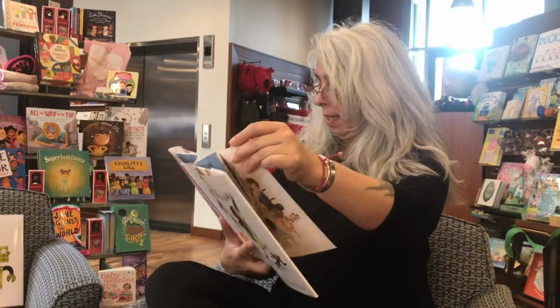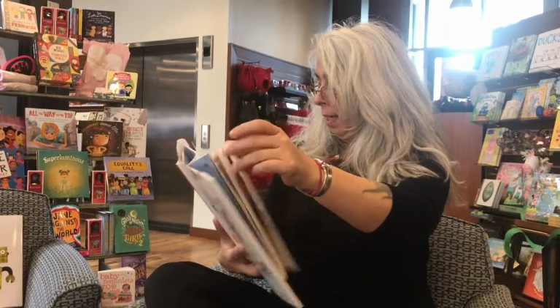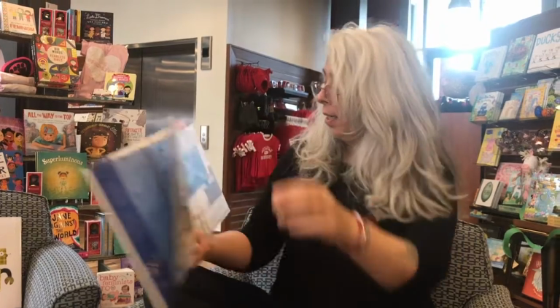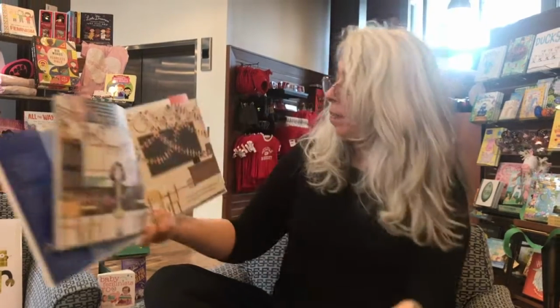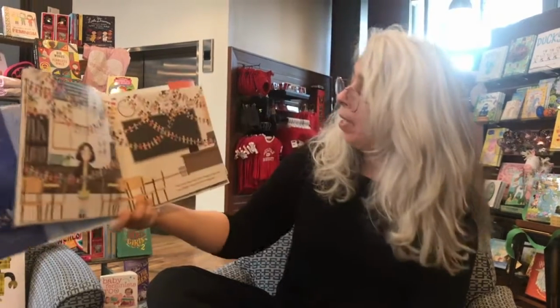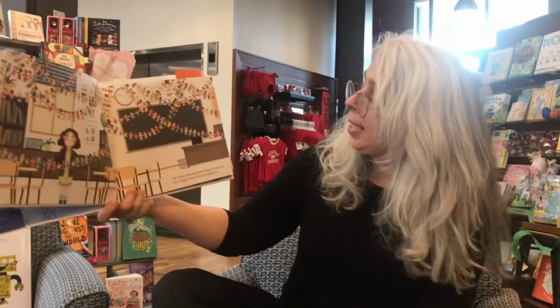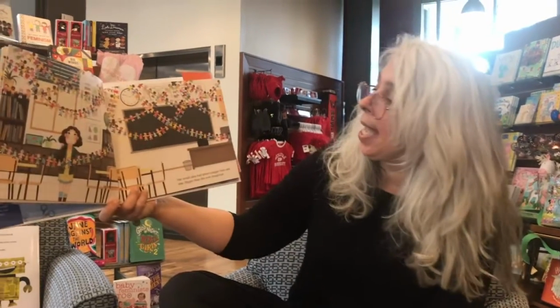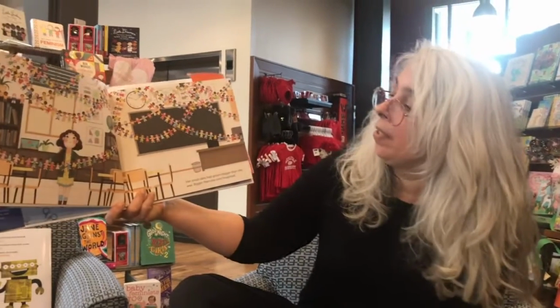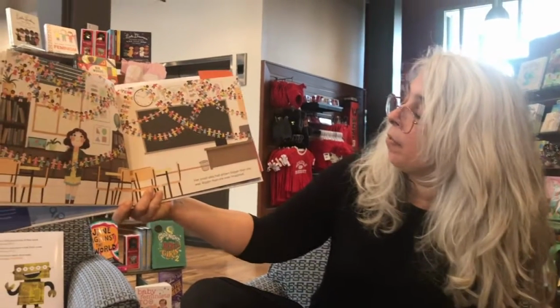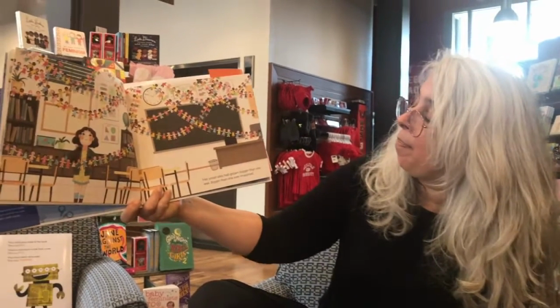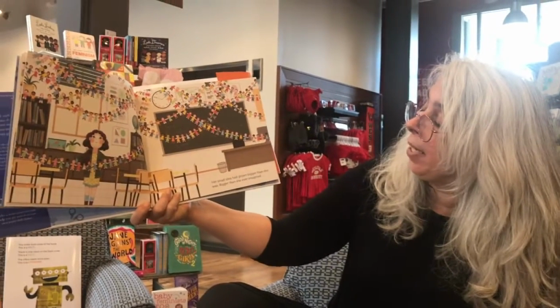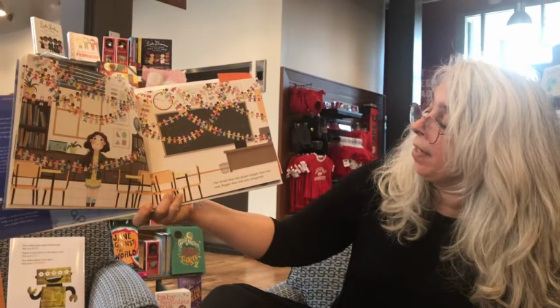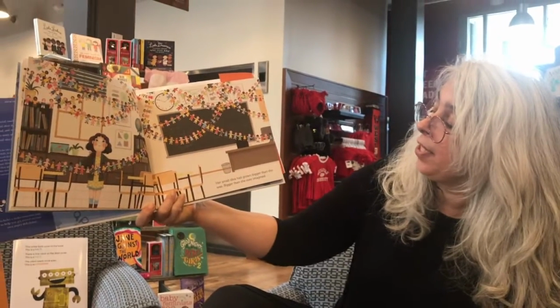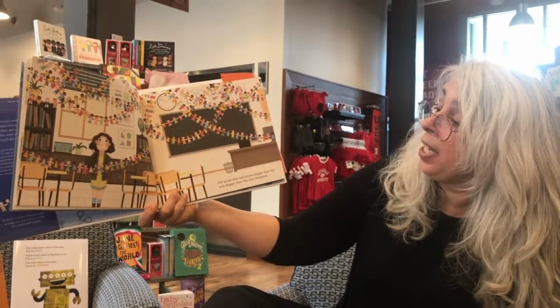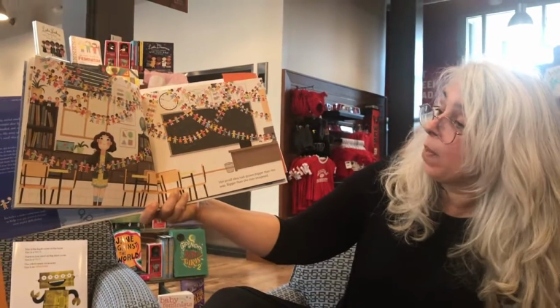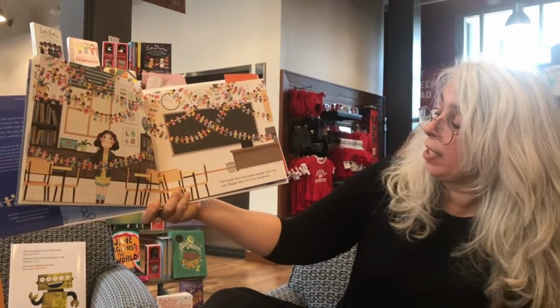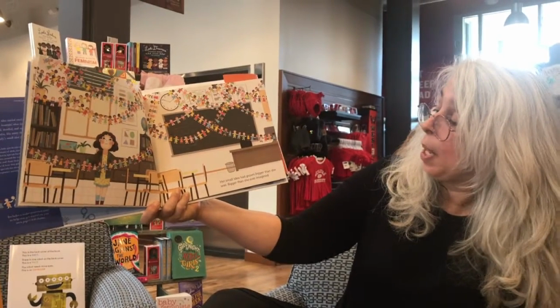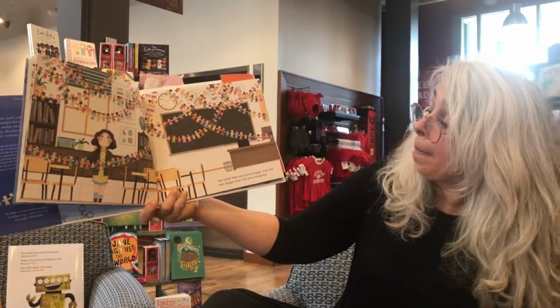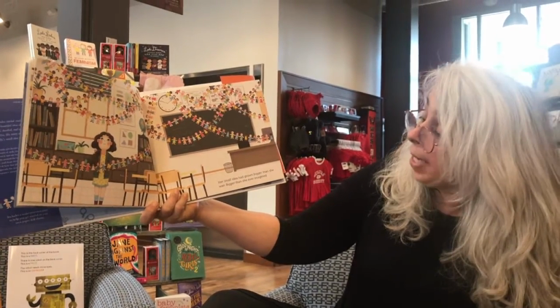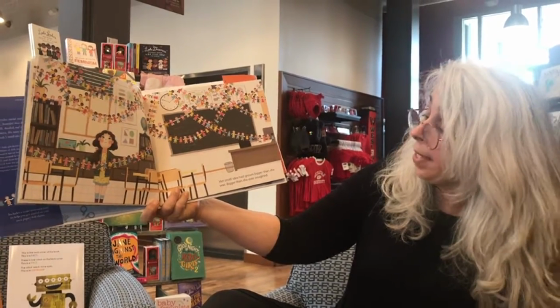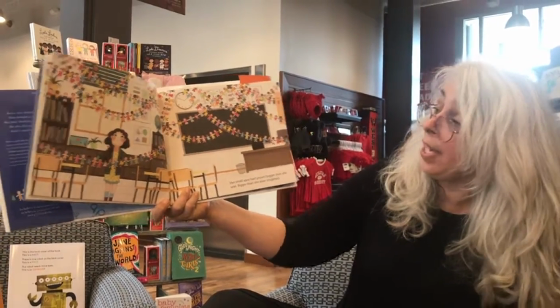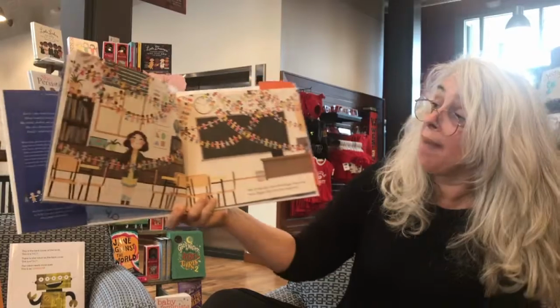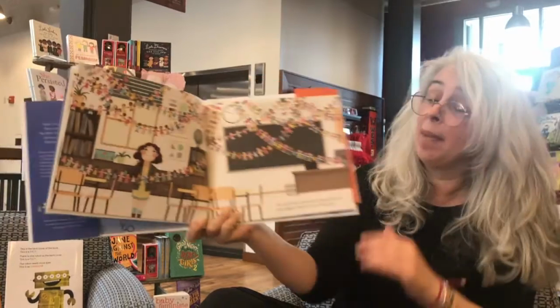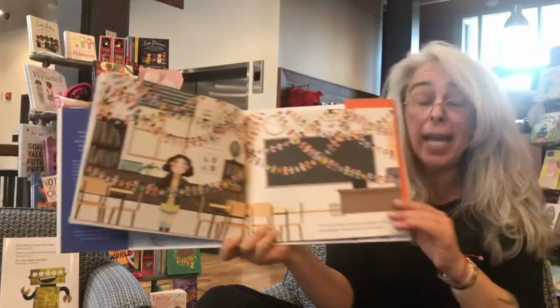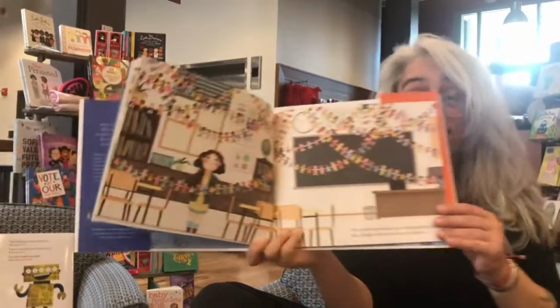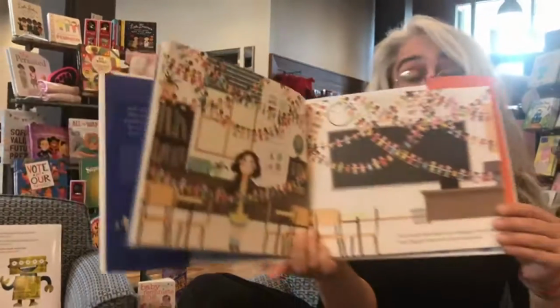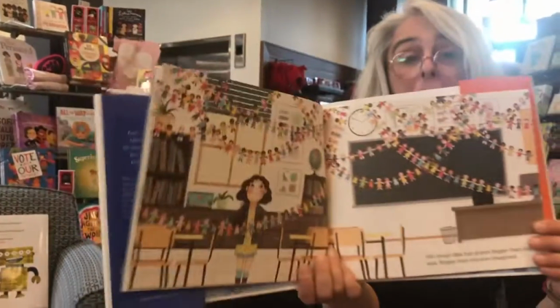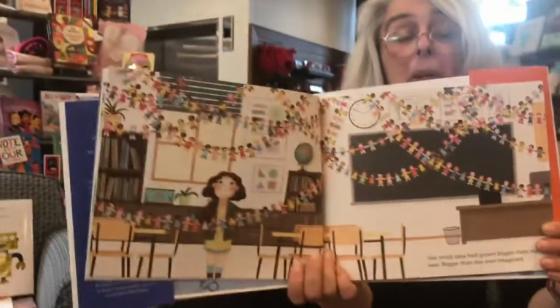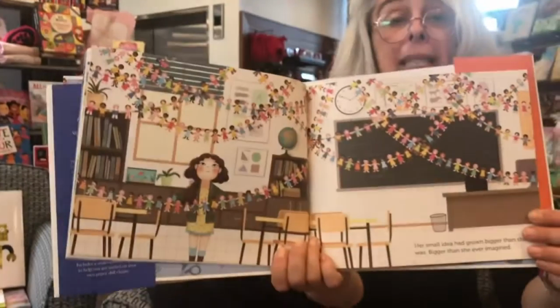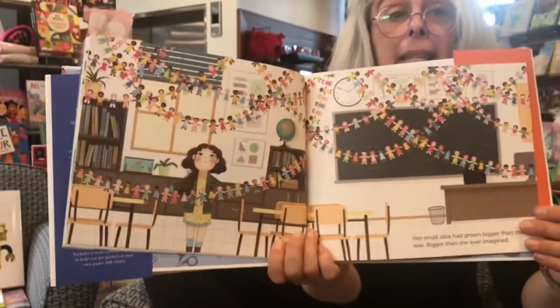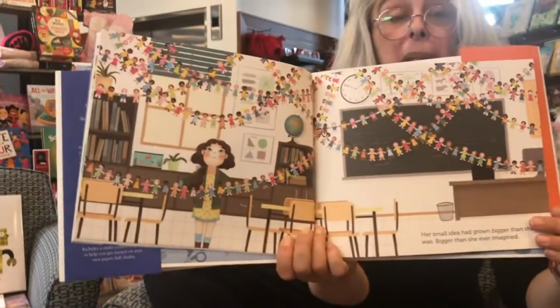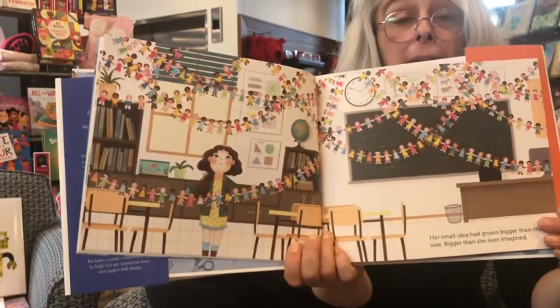Her small idea had grown bigger than she was. And bigger than she ever imagined. Holy moly, doesn't that look beautiful?